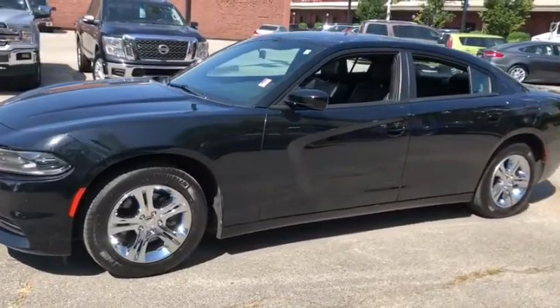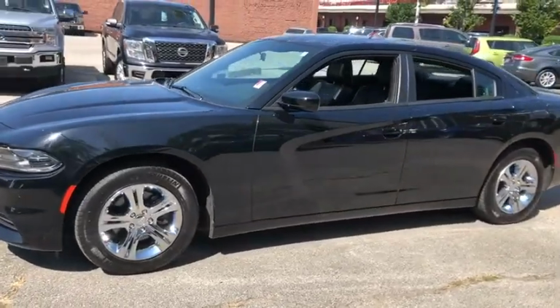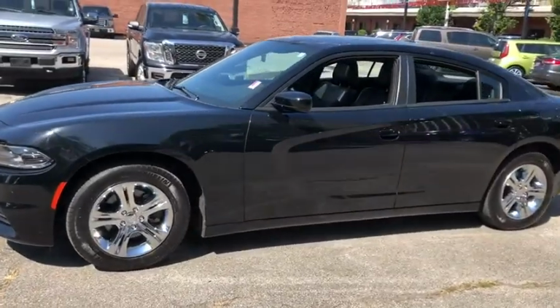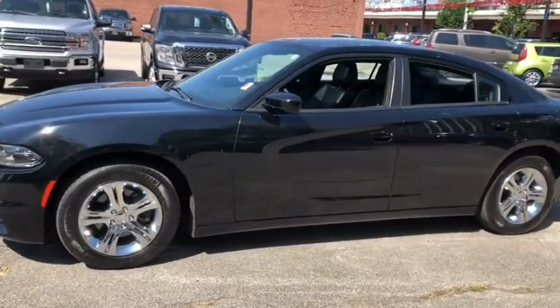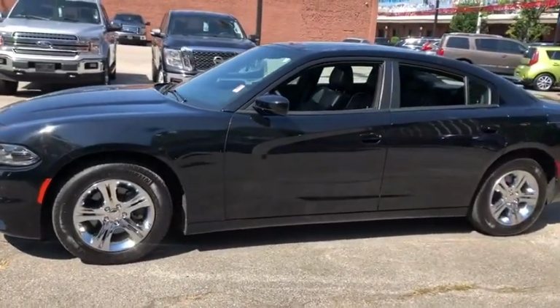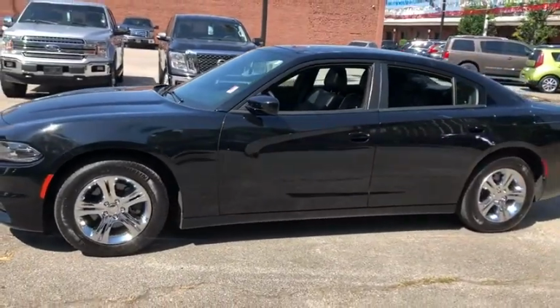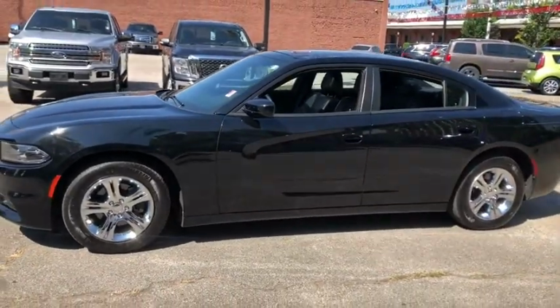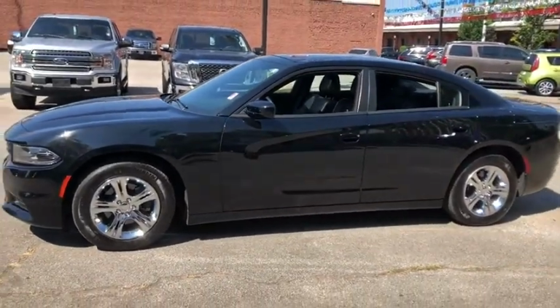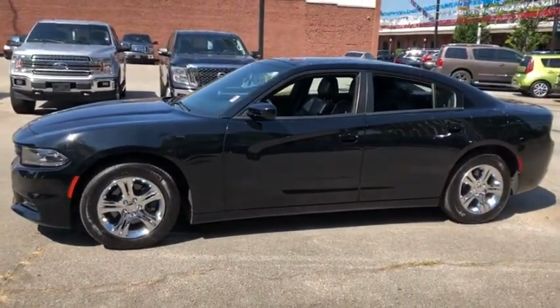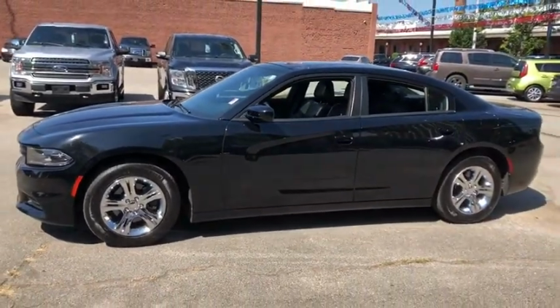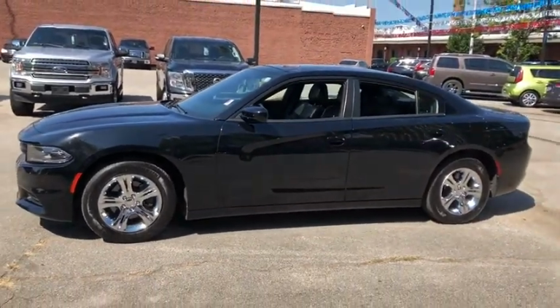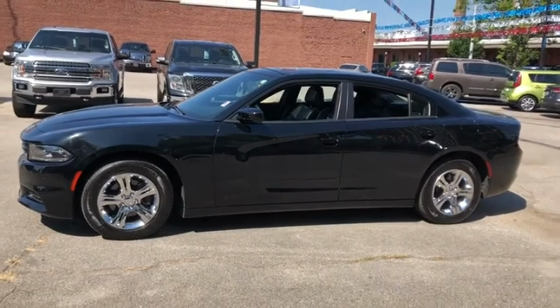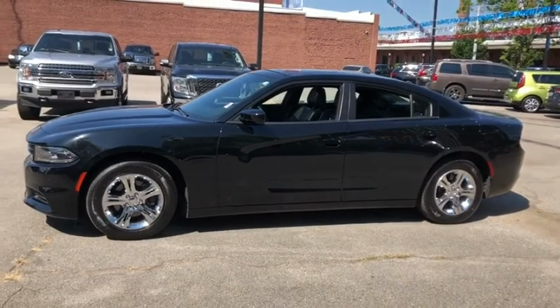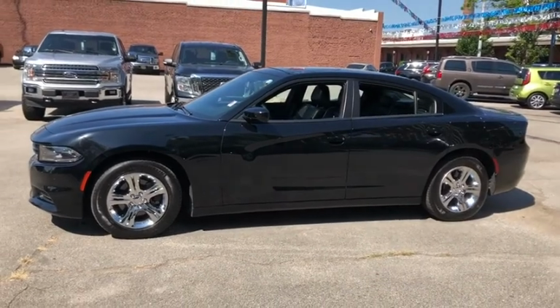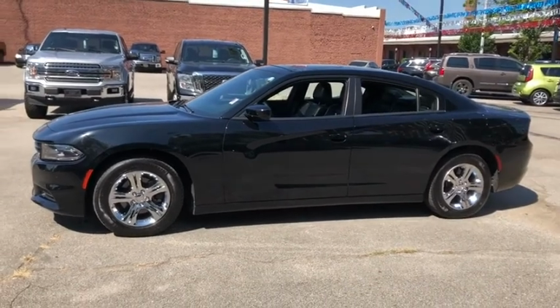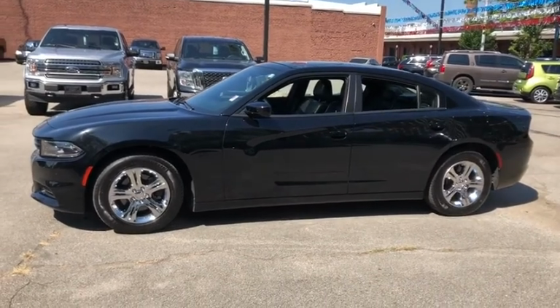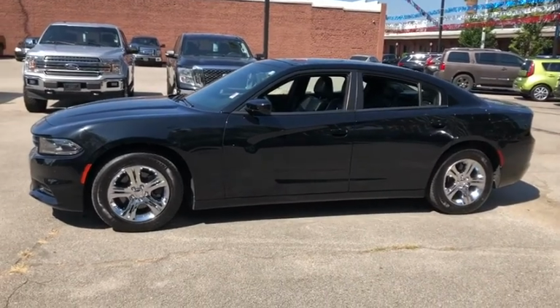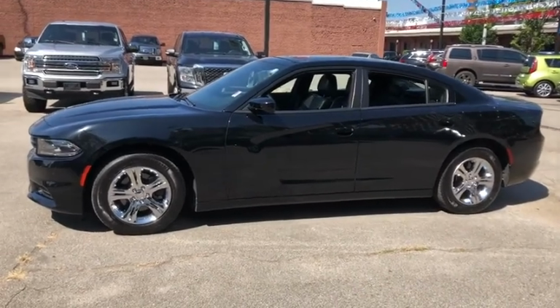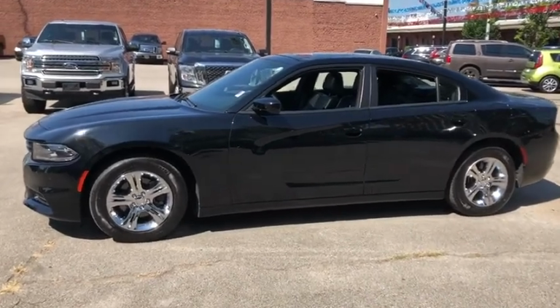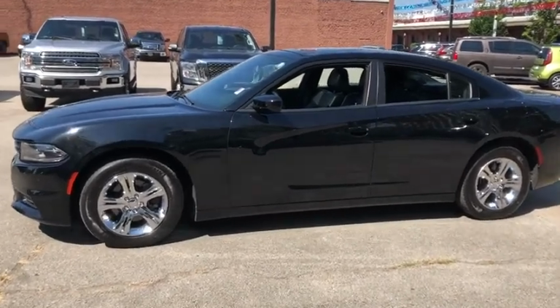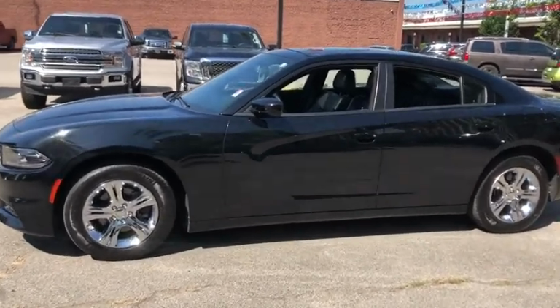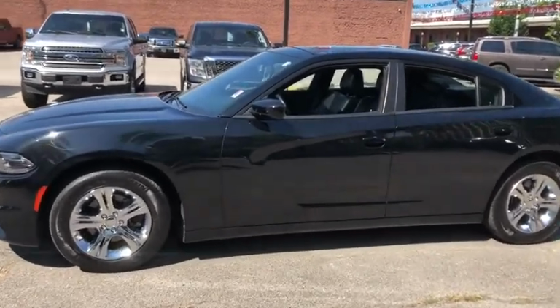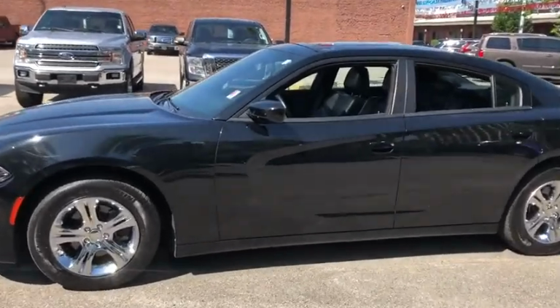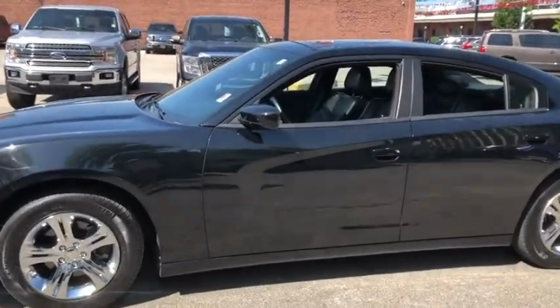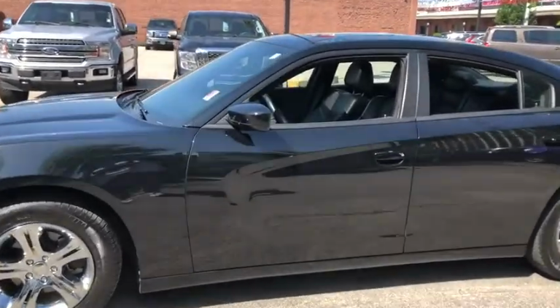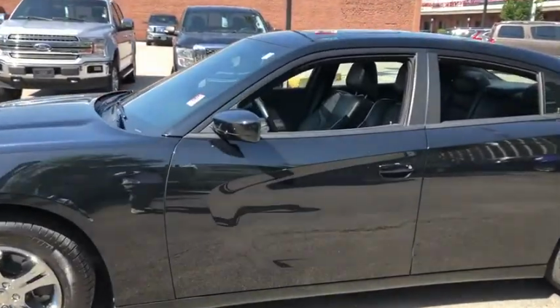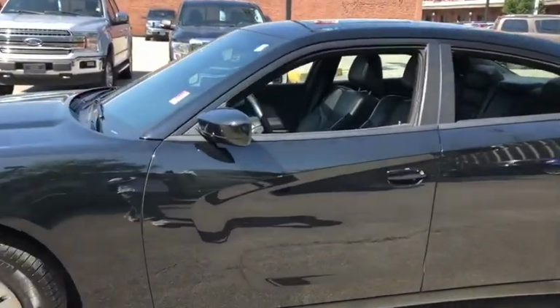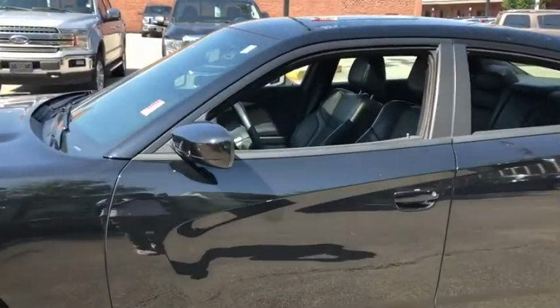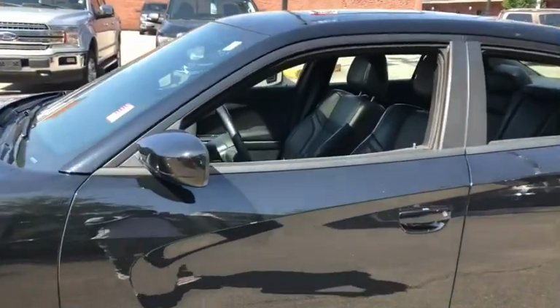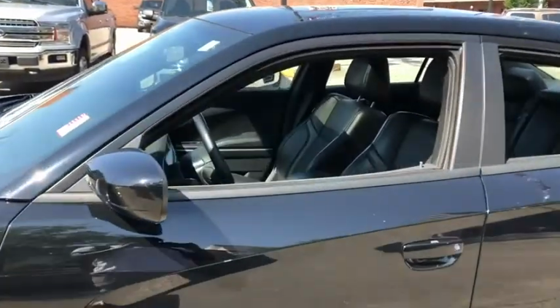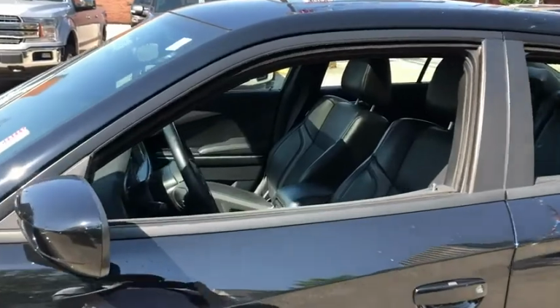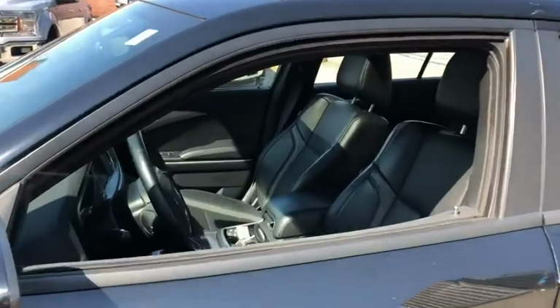Peace of mind comes standard with the Charger's 5-star government front and side impact crash test rating. This vehicle has less than 35,000 miles.